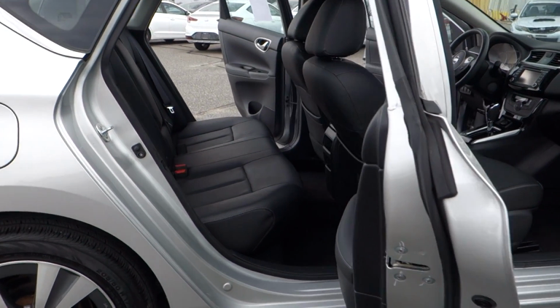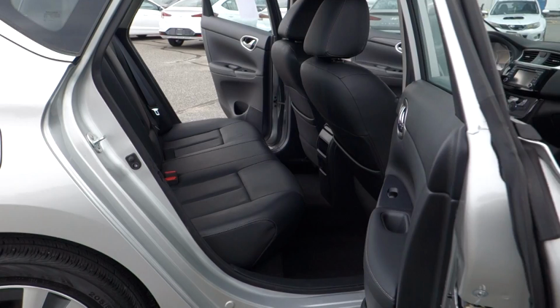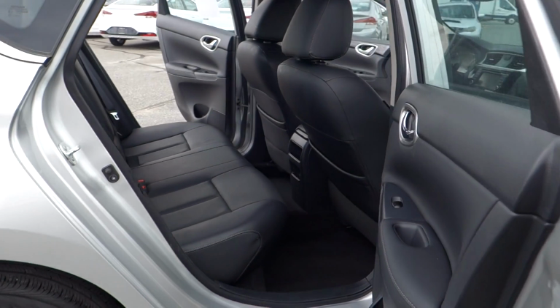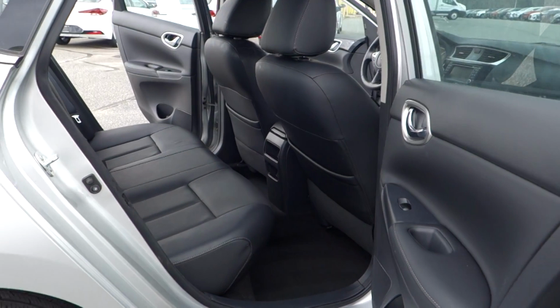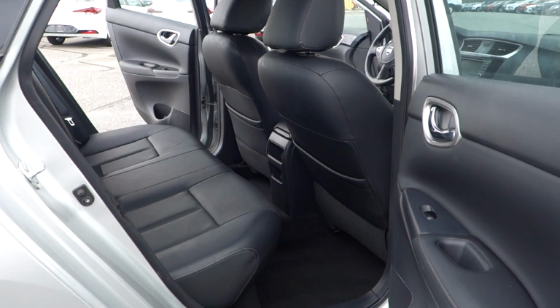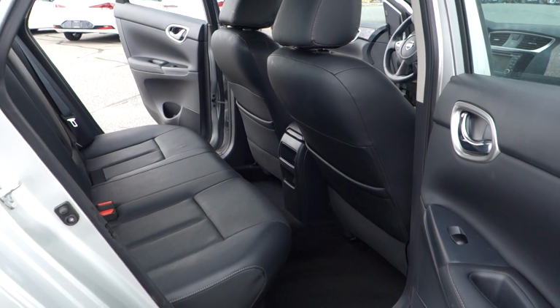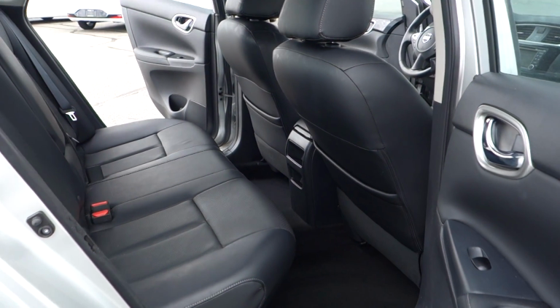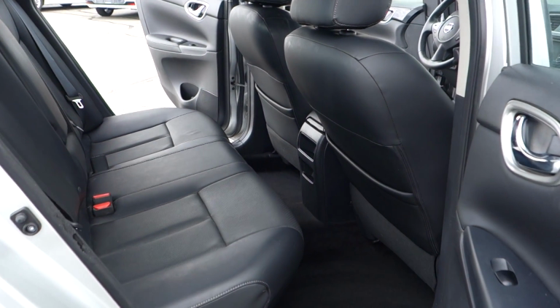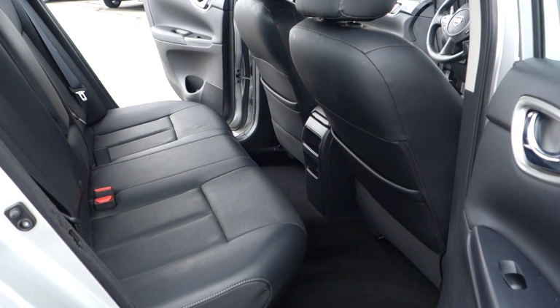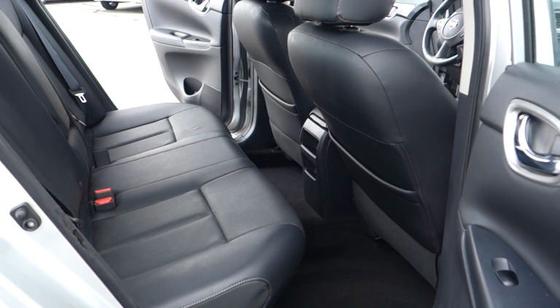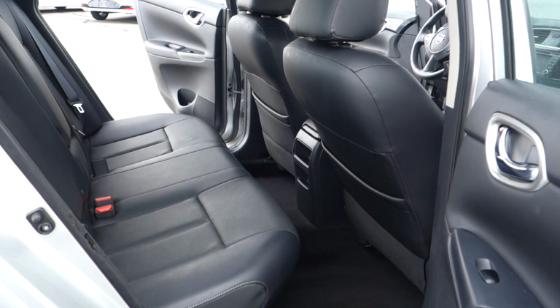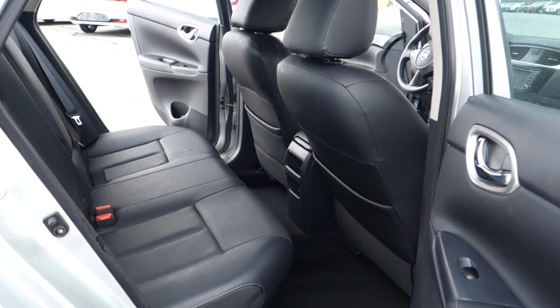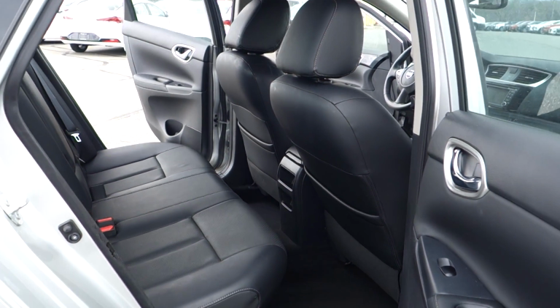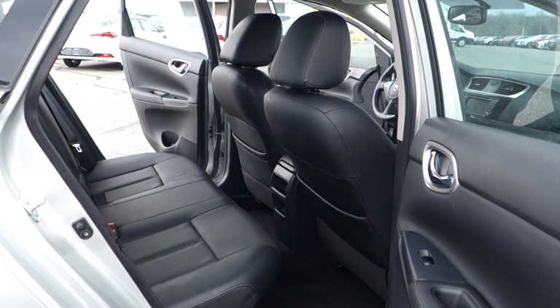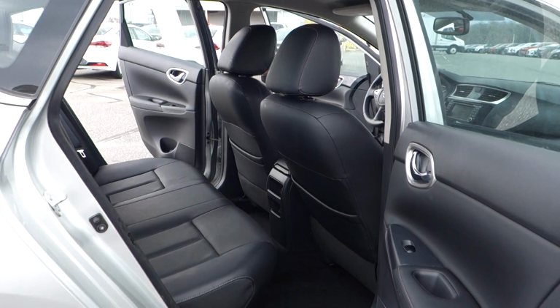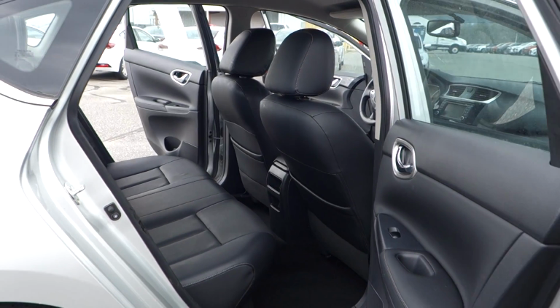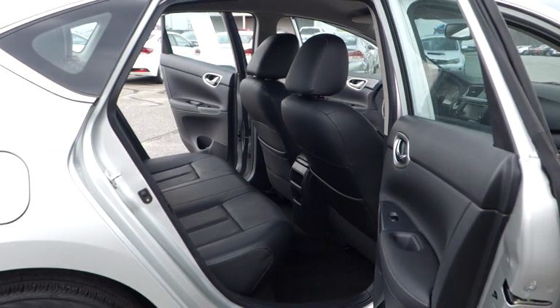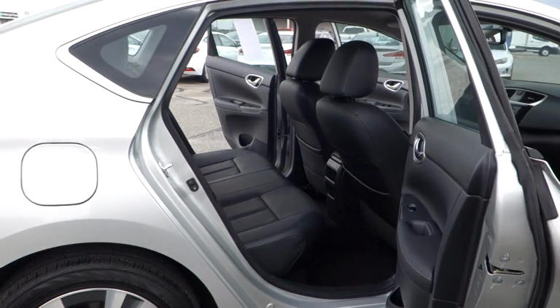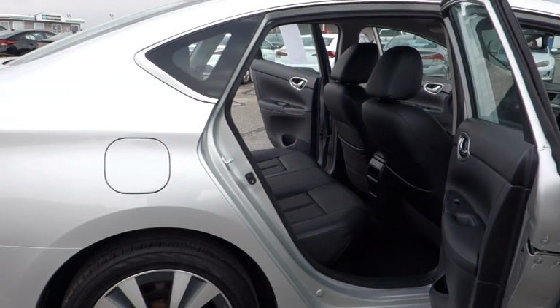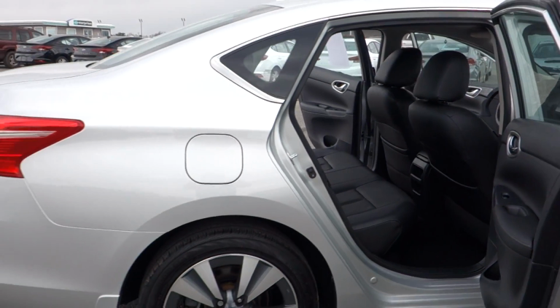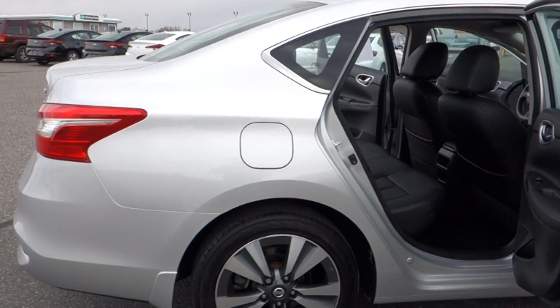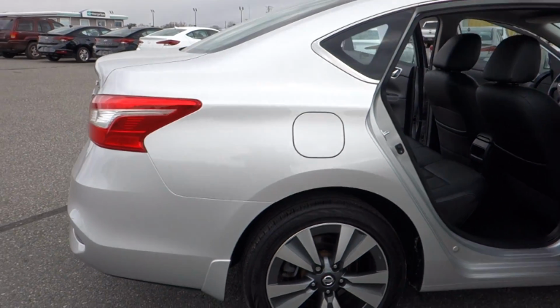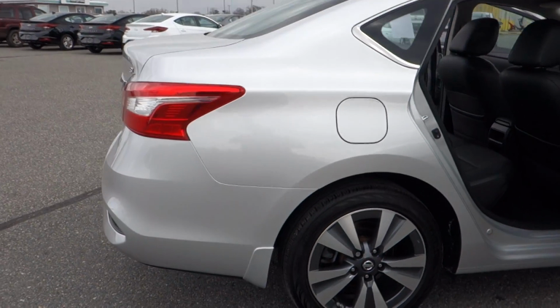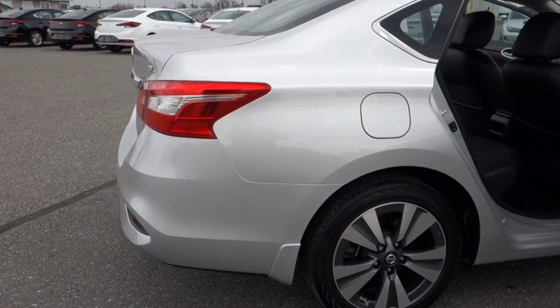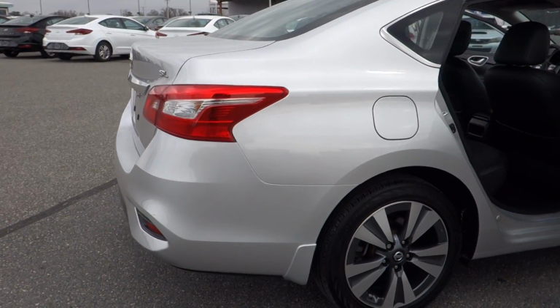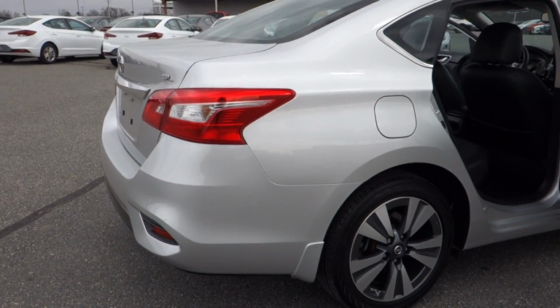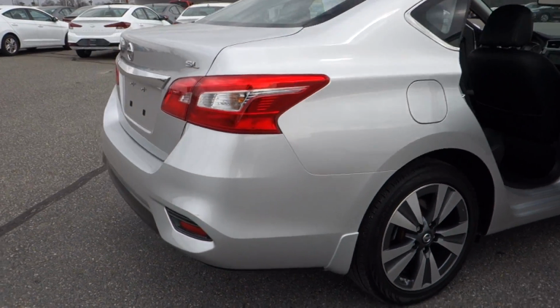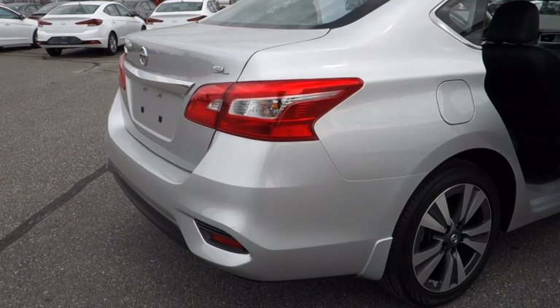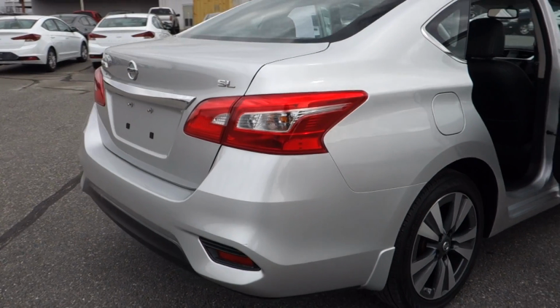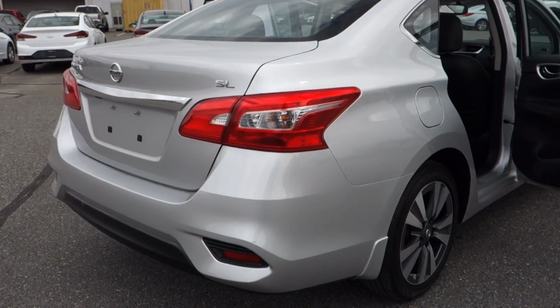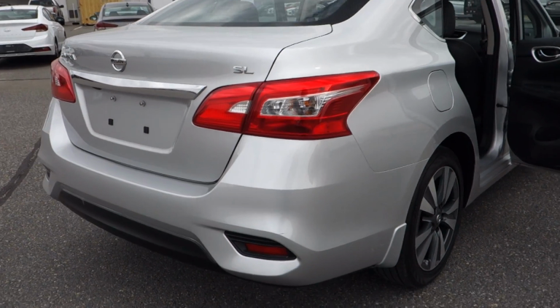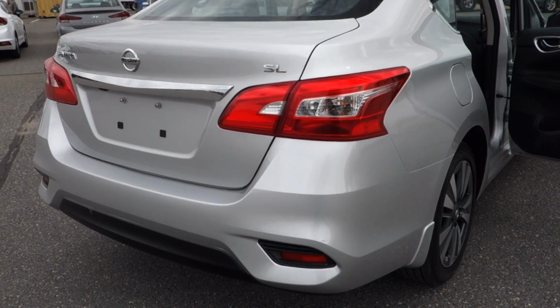Now, under the hood, it's a 1.8-litre 16-valve four-cylinder engine. We are talking around 38 miles per gallon on the highway. And let me tell you, folks, if you have a lengthy daily commute, this vehicle is going to do a great deal of saving you some cash.